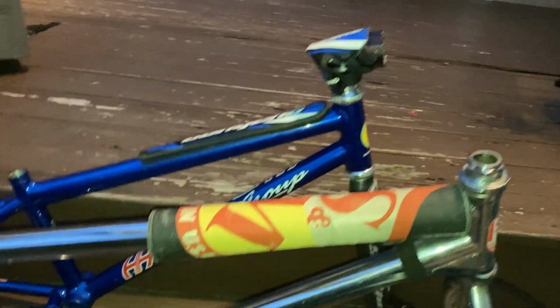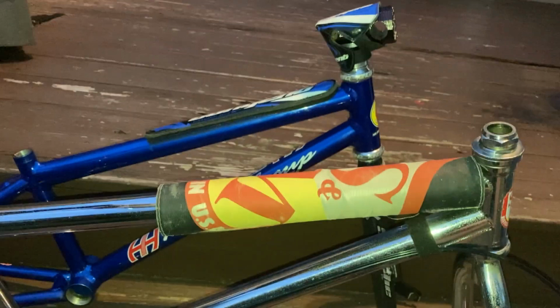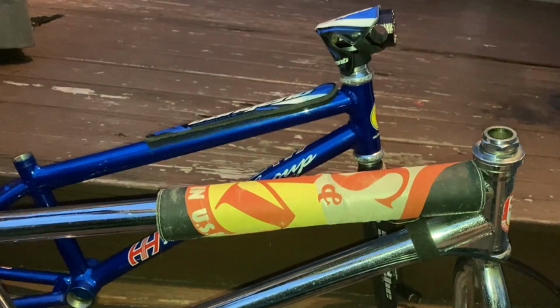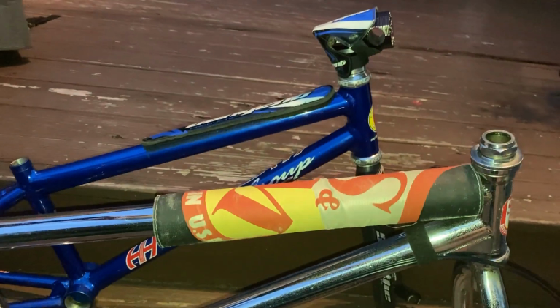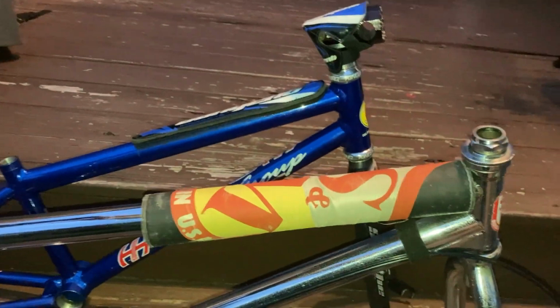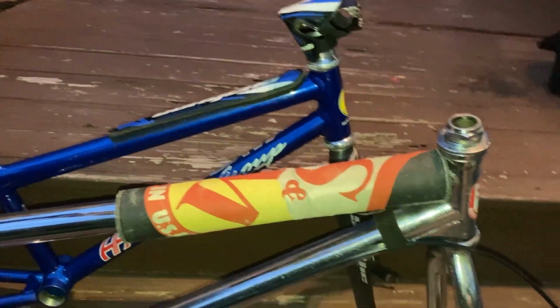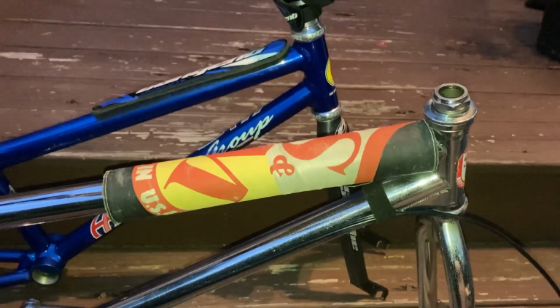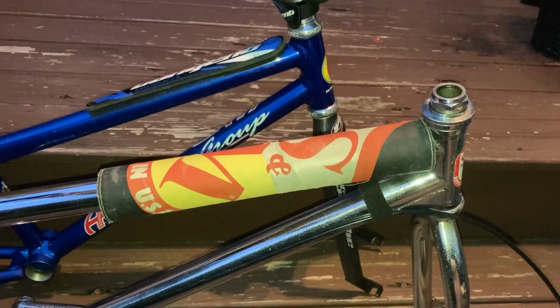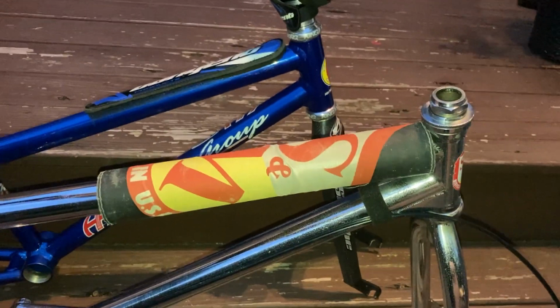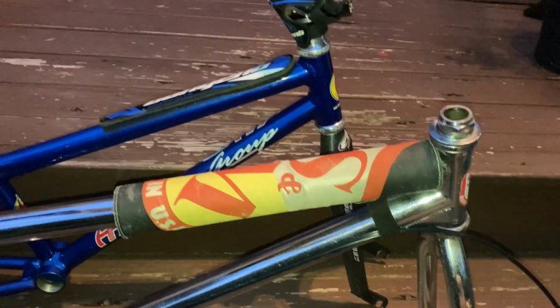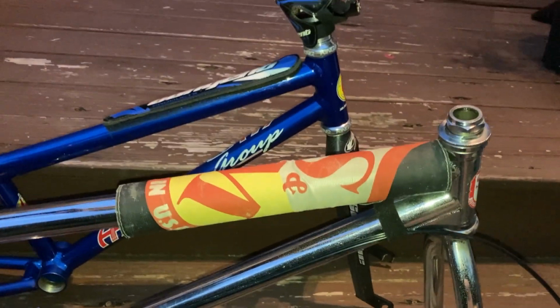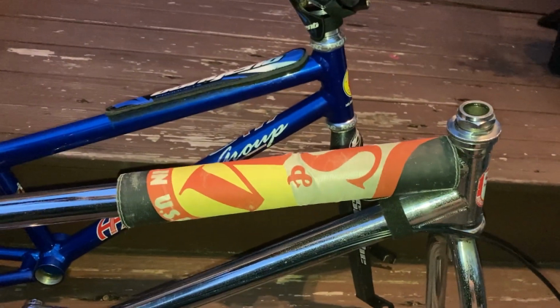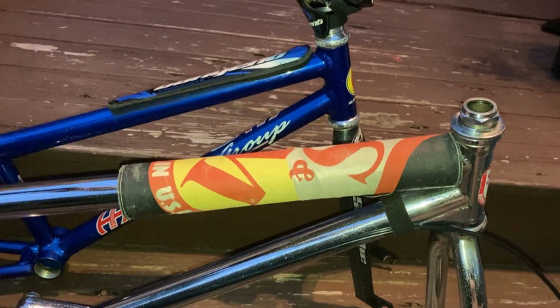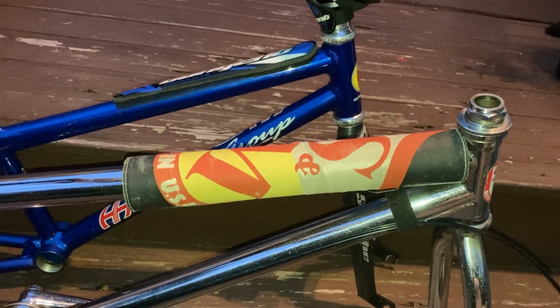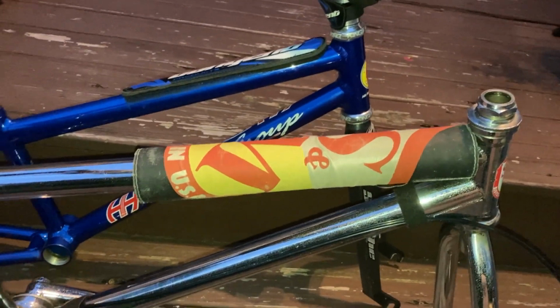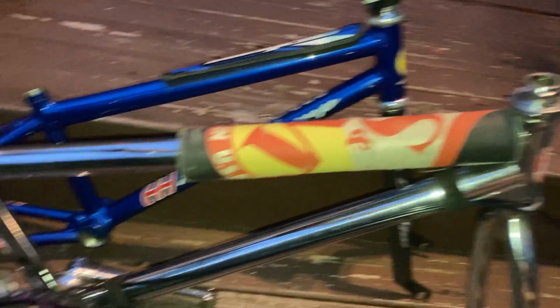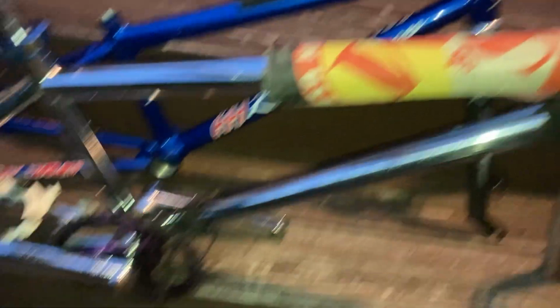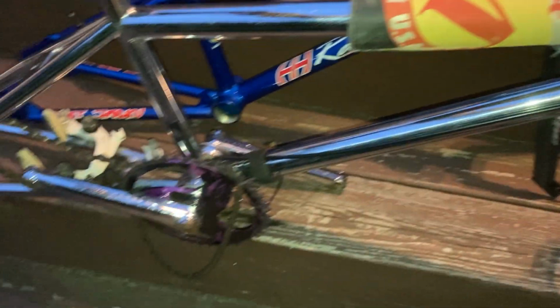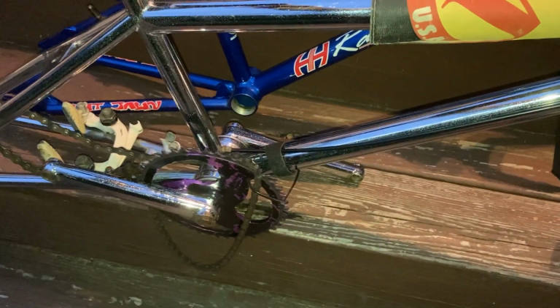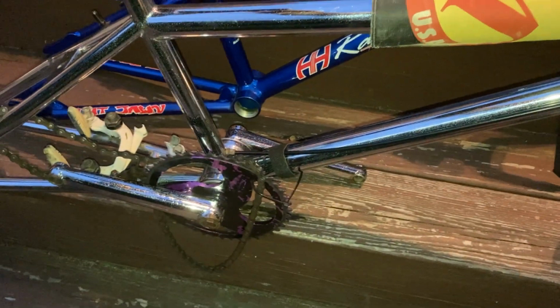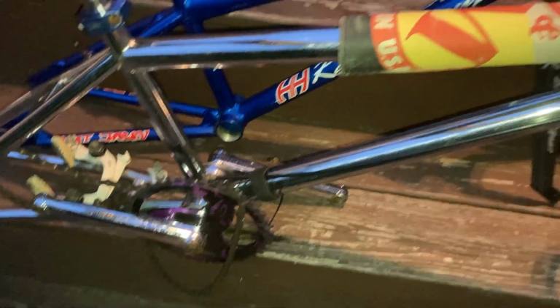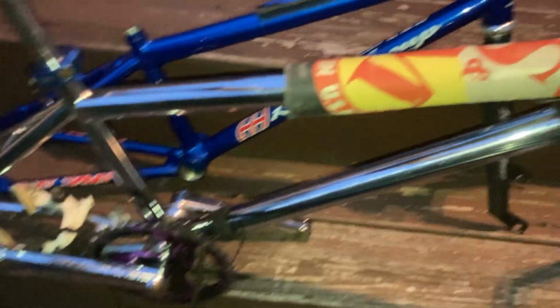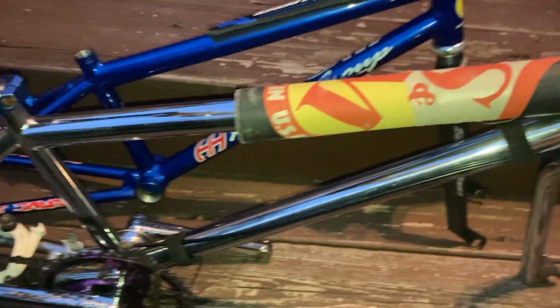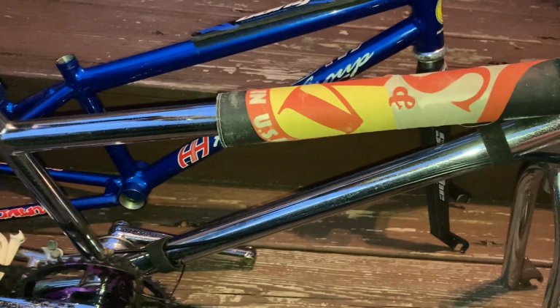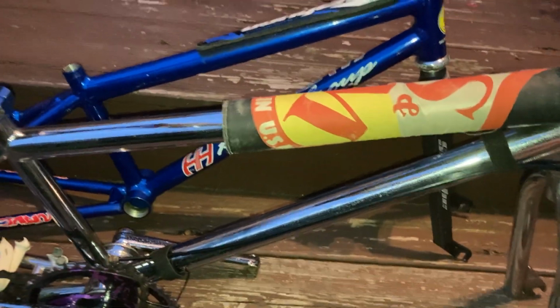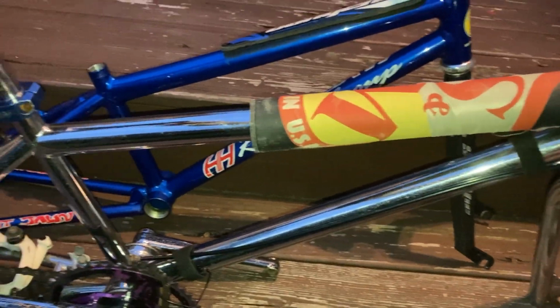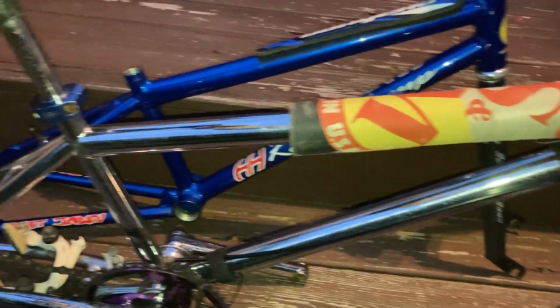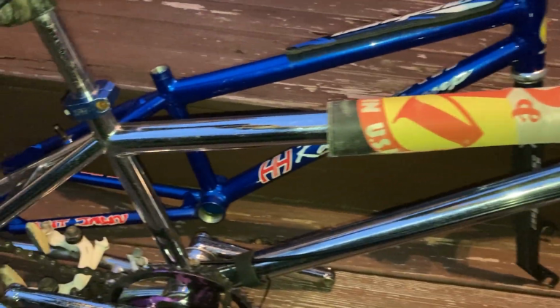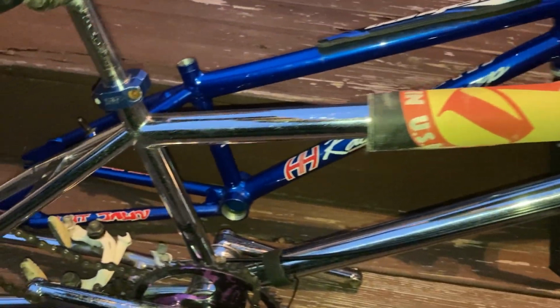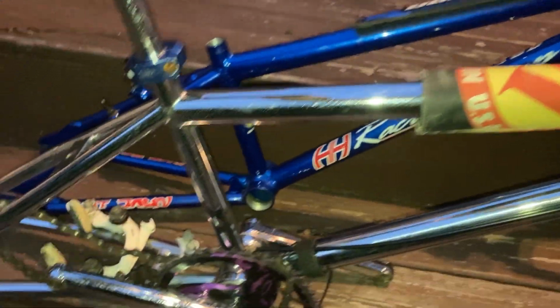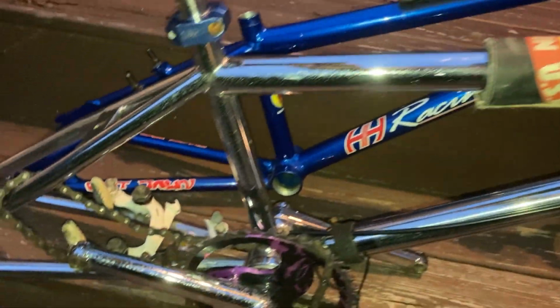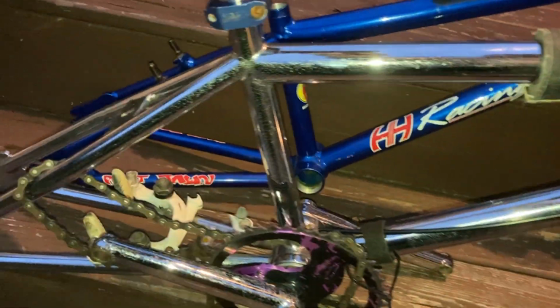It's kind of hard to shoot here, because this S&M wants to fall off the step, so I'm going to have to hold it.